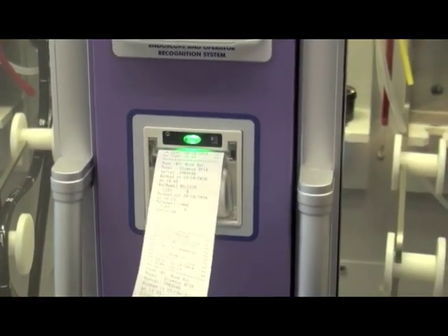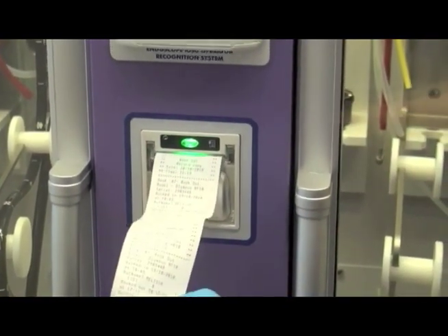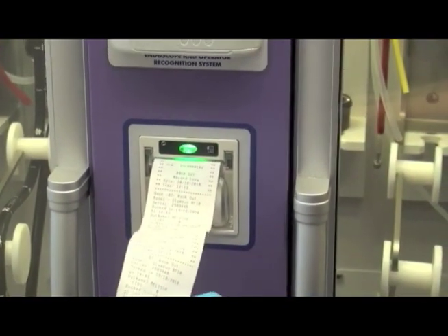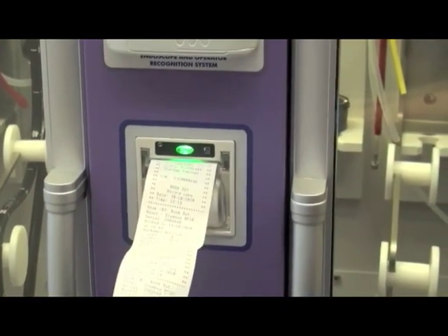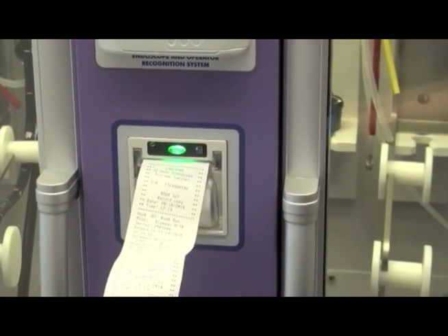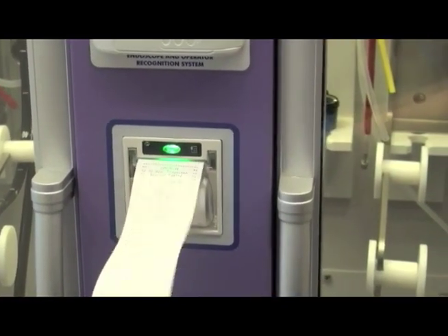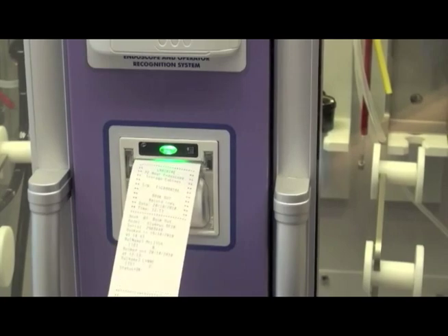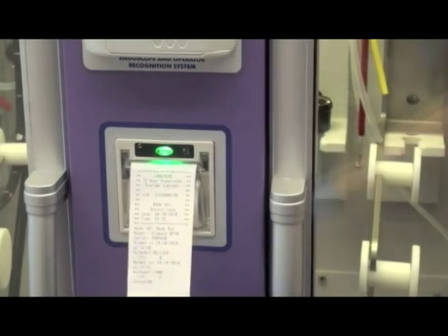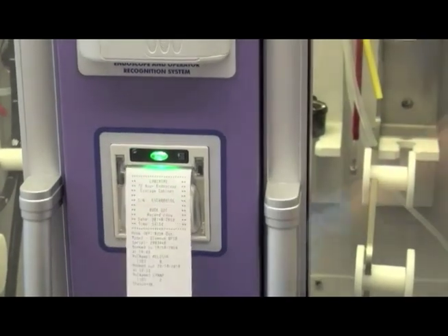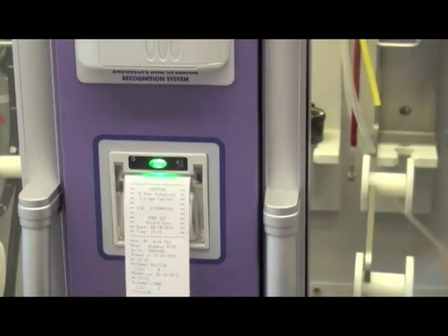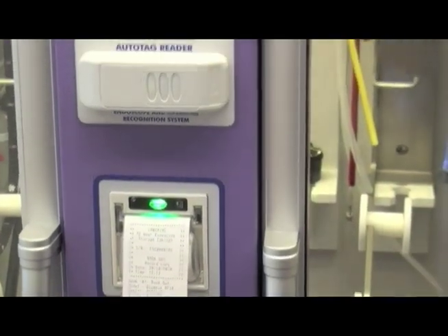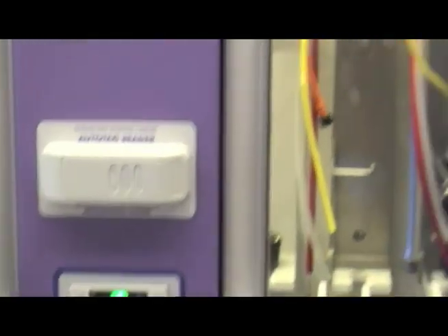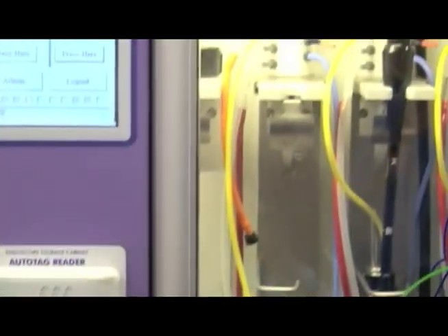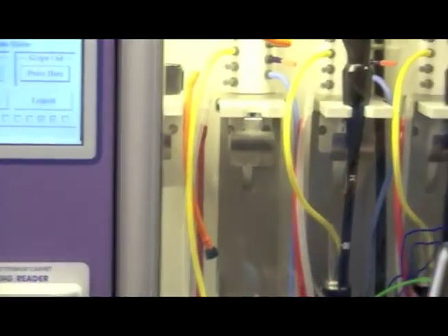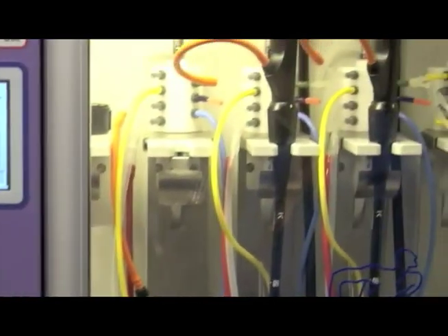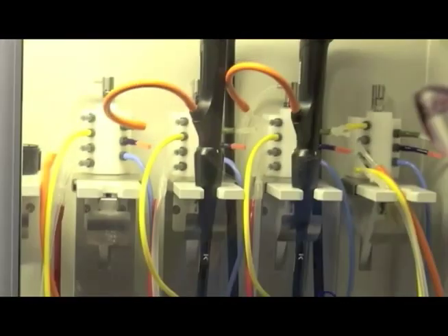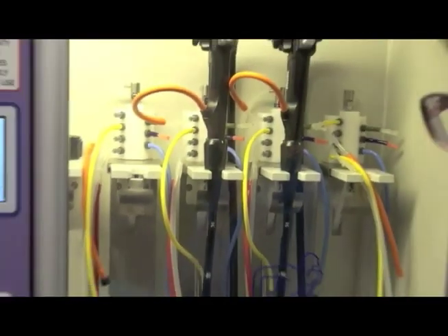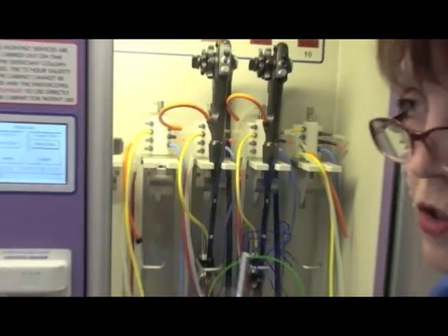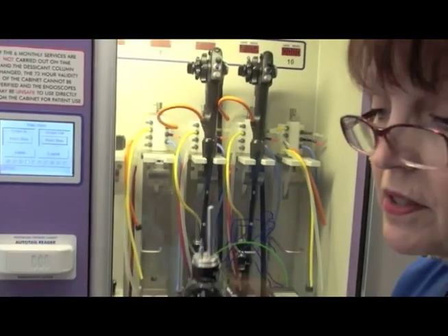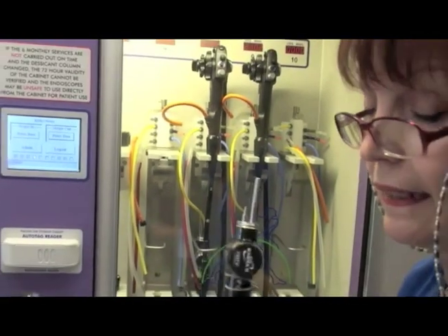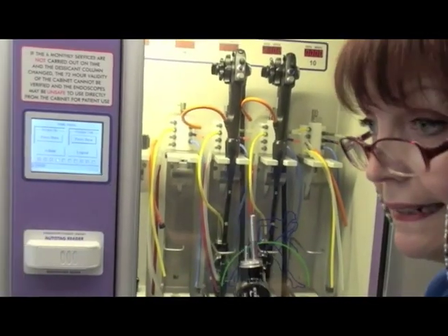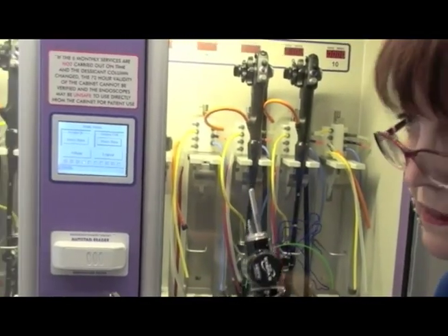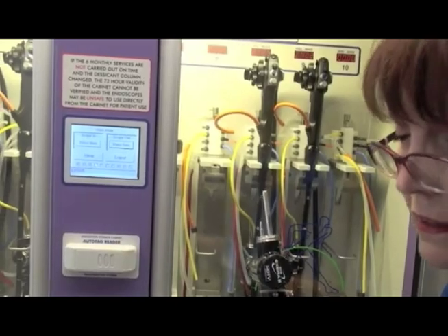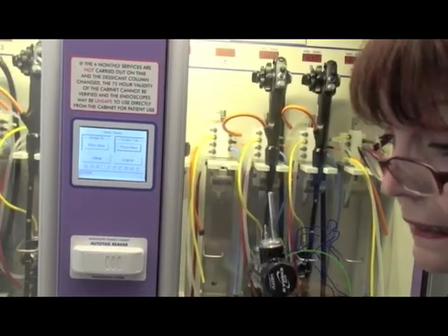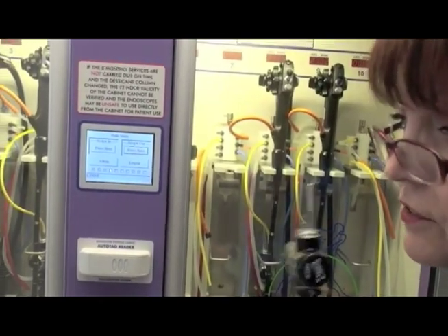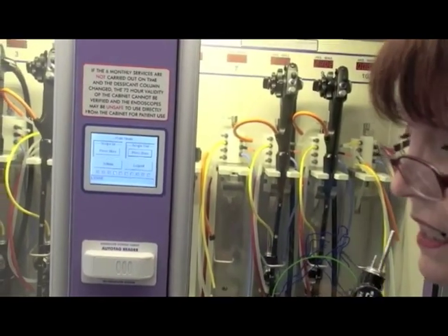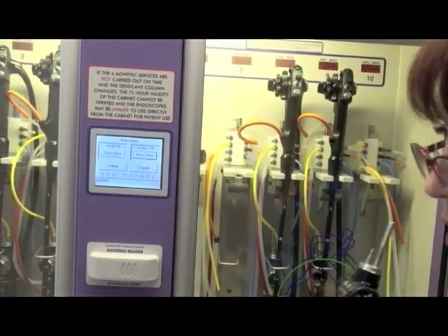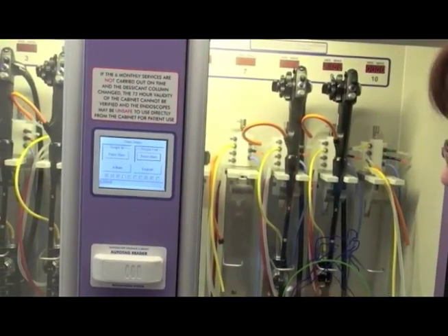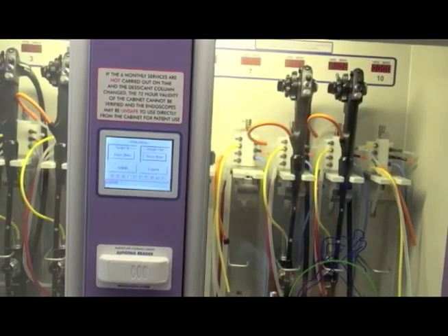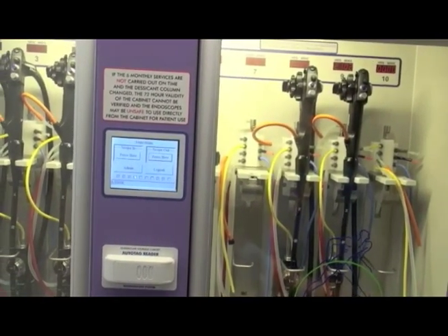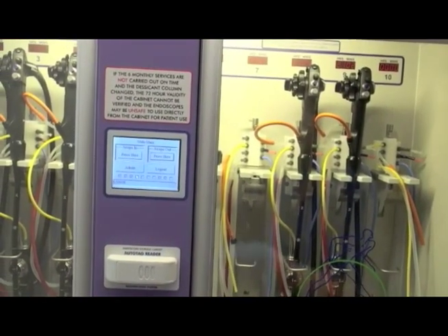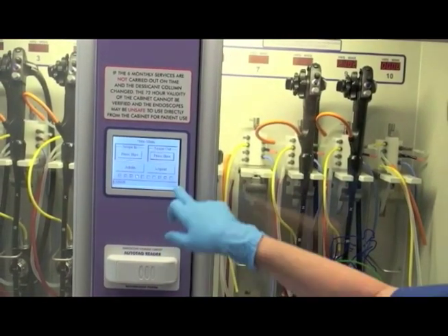My name here — Lynn. Everyone has their own card. Now we're going to assume that this scope is clean; it still is clean. I've just taken it out of the wash. I want to put it in.